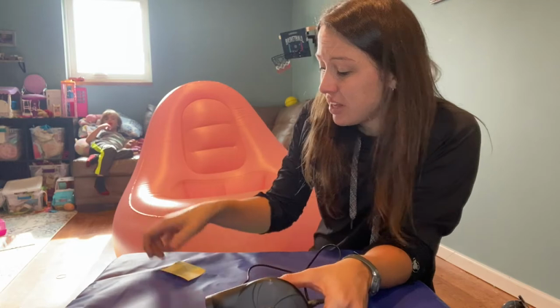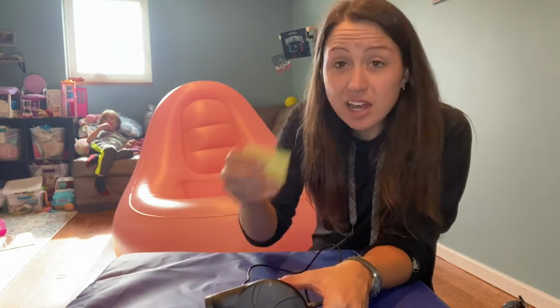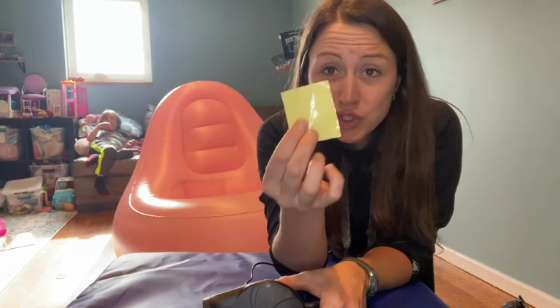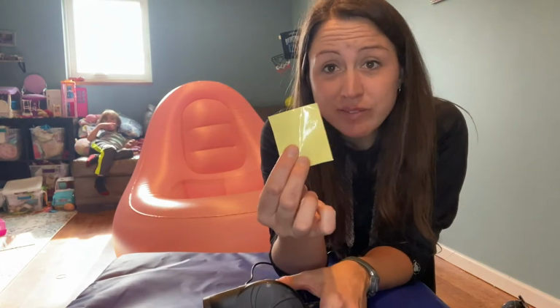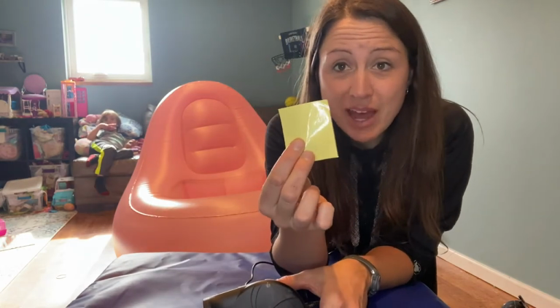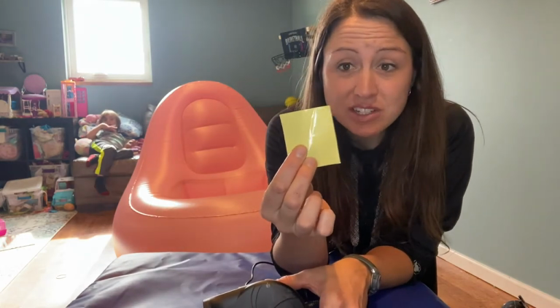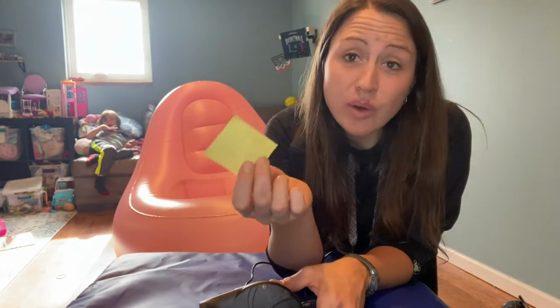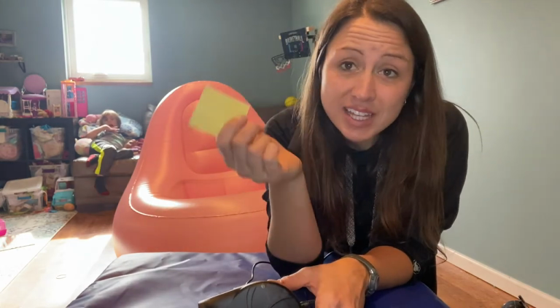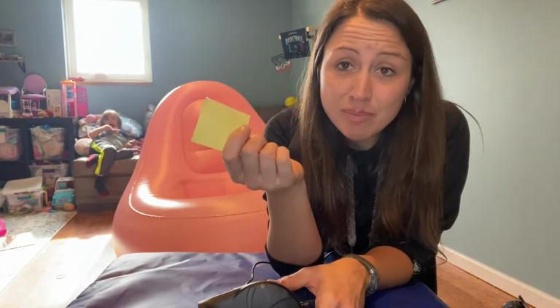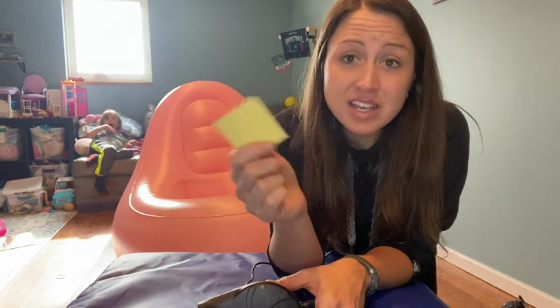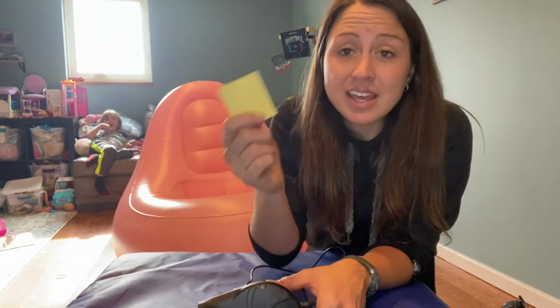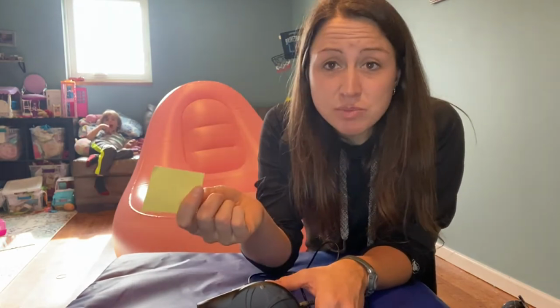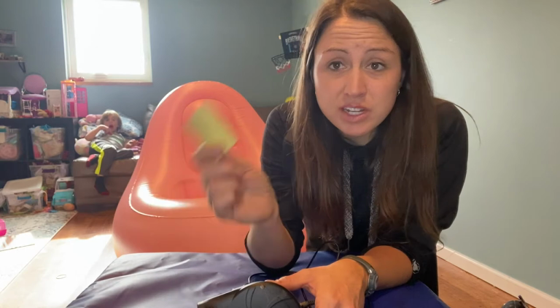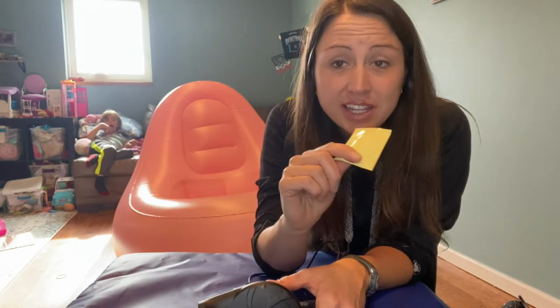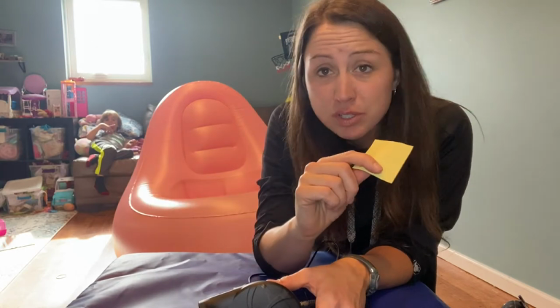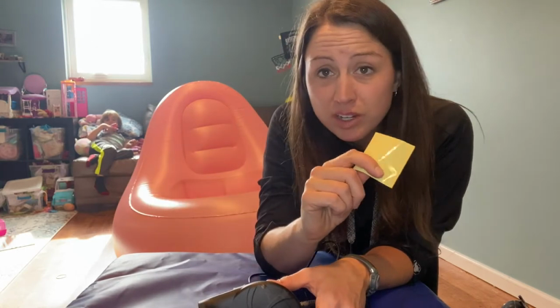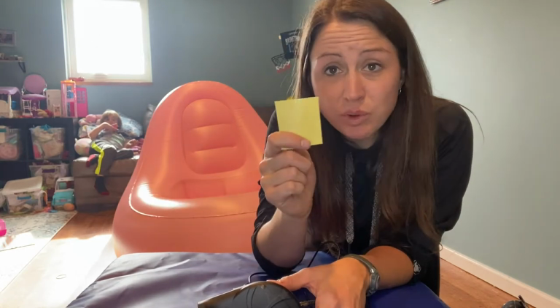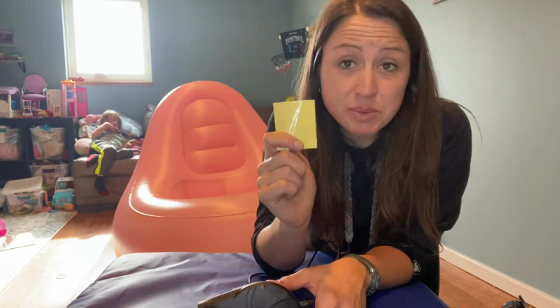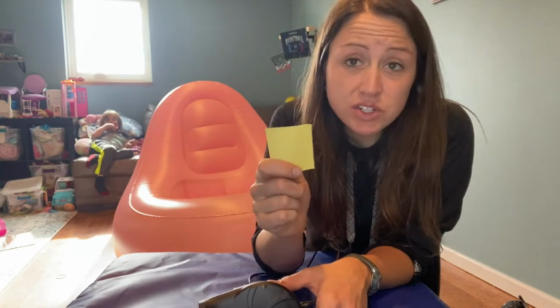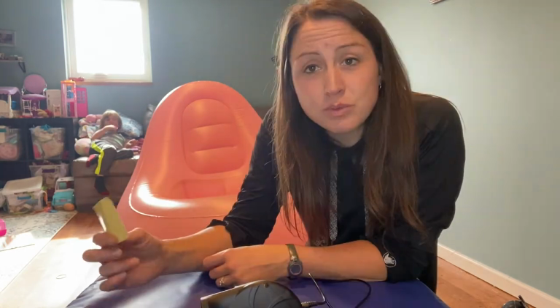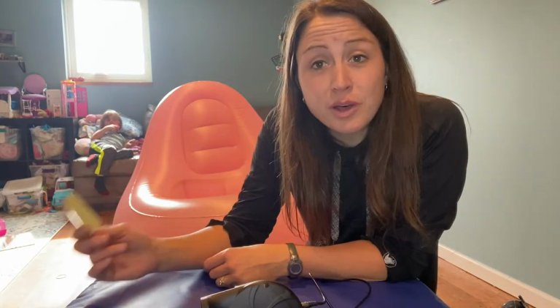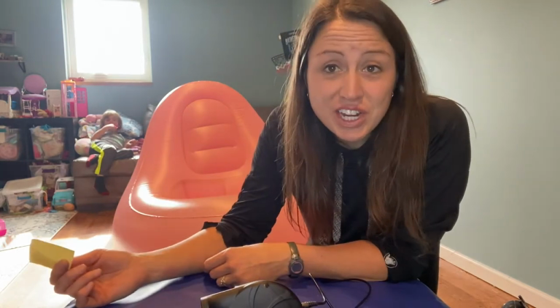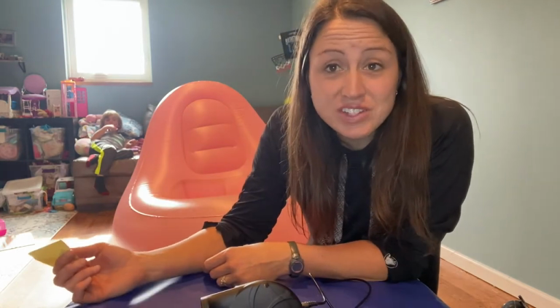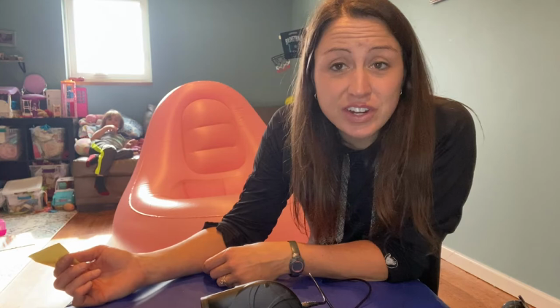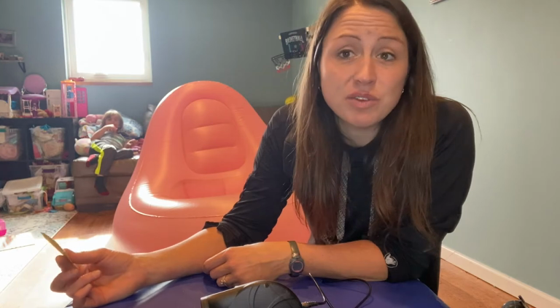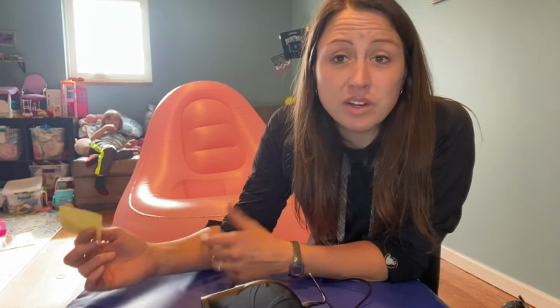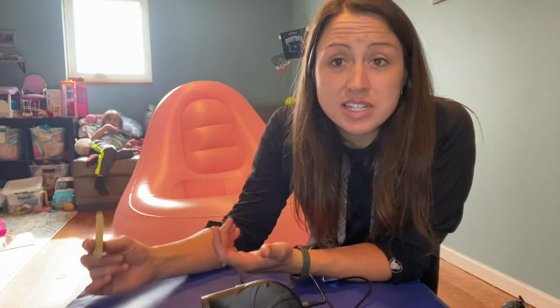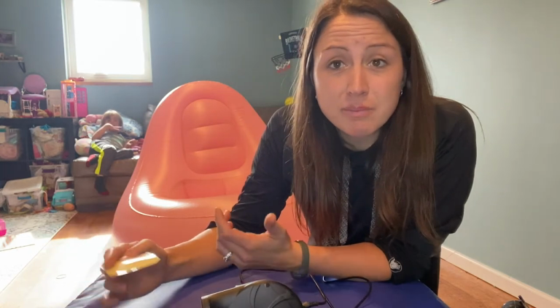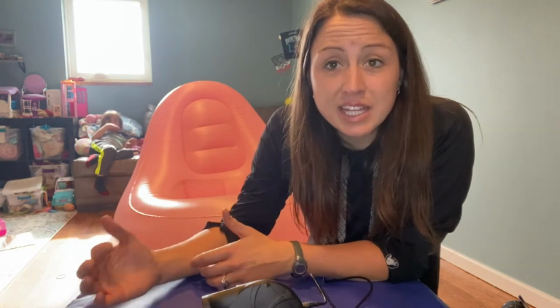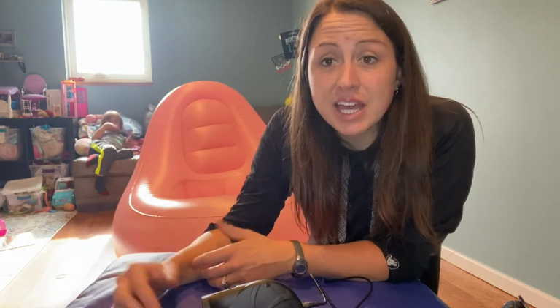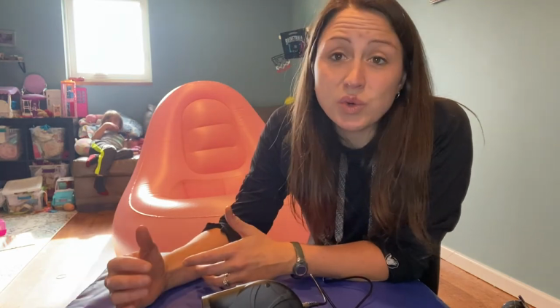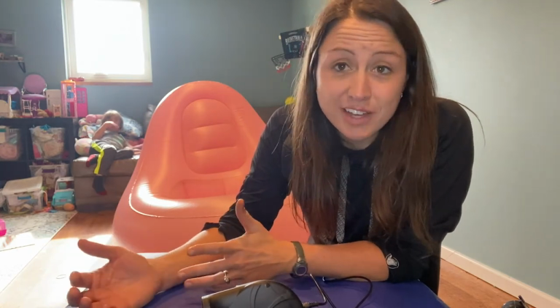It comes with two of these patches. So if anything happens — a cat jumps on it or anything and puts a hole in it — you are able to patch it yourself, which will help this chair last longer and give you more time healing and enjoying its comfort.